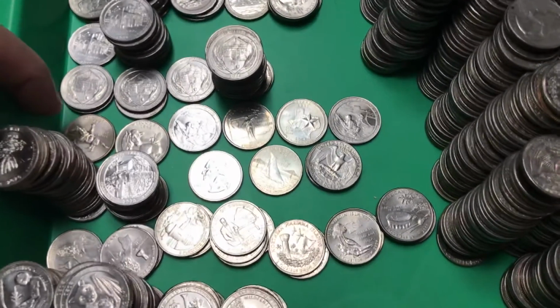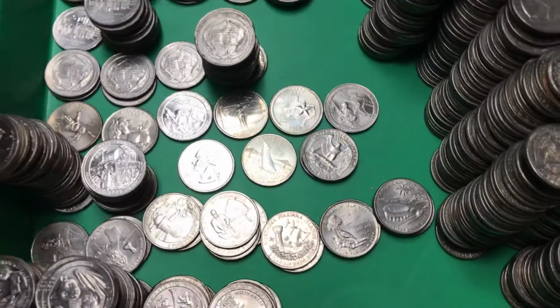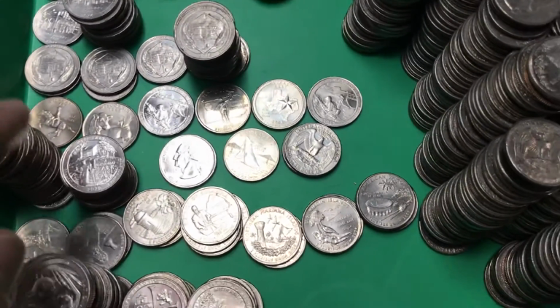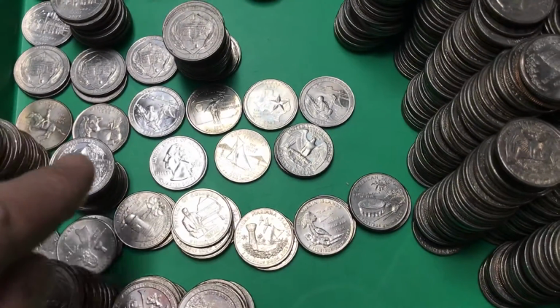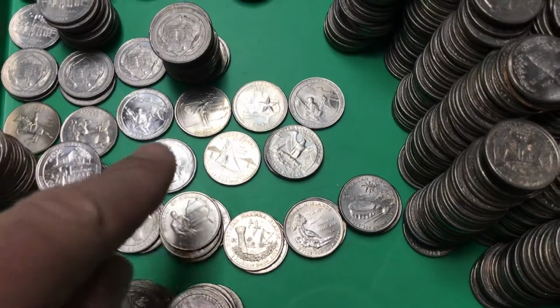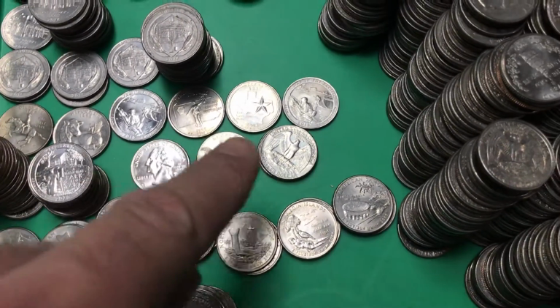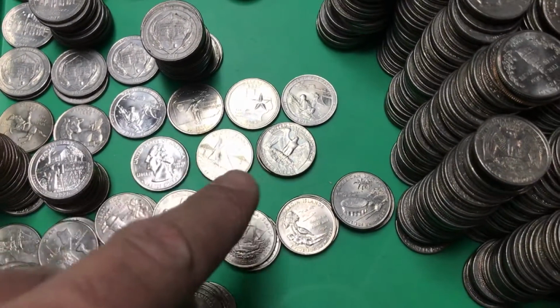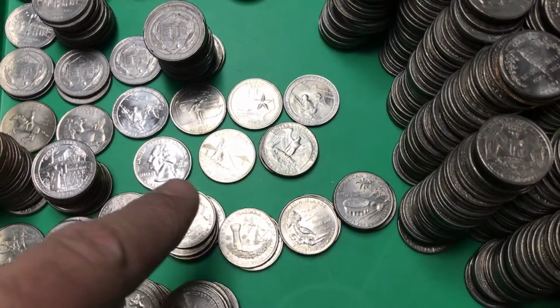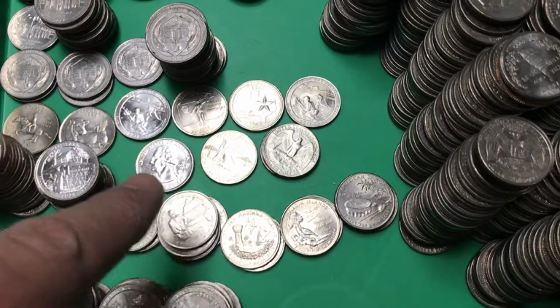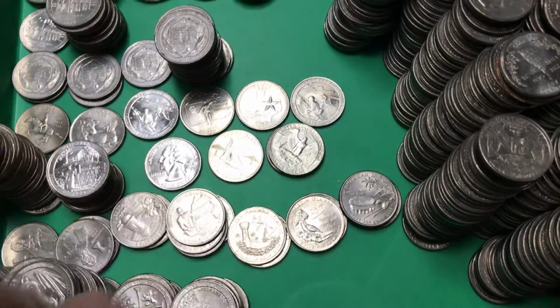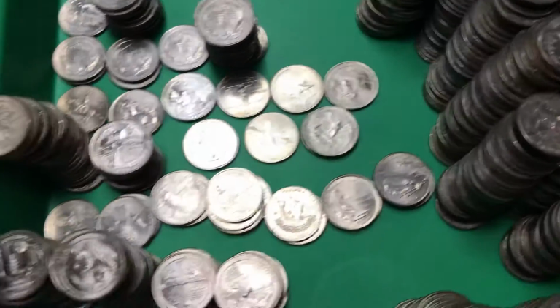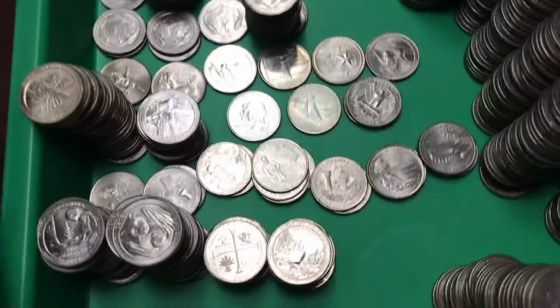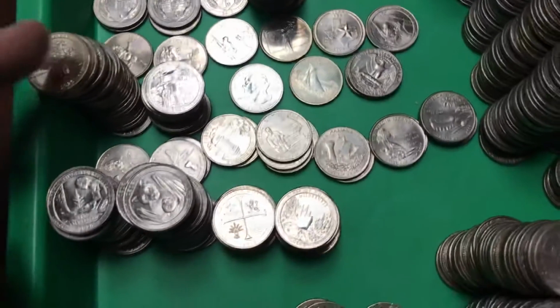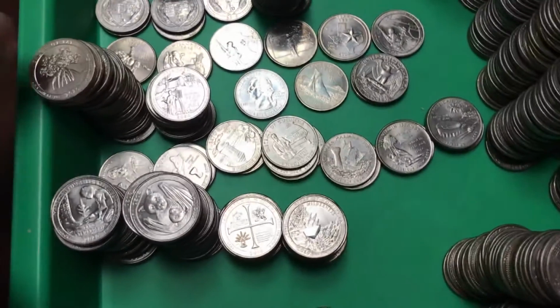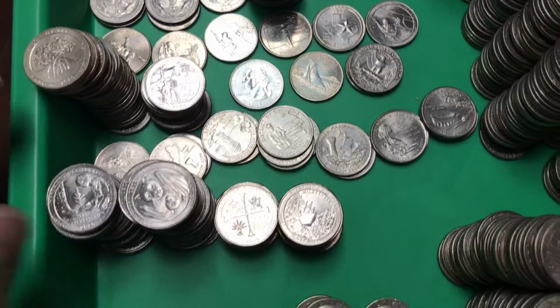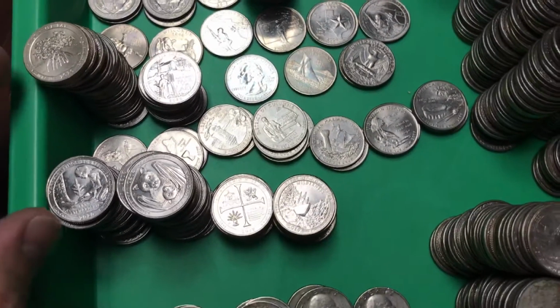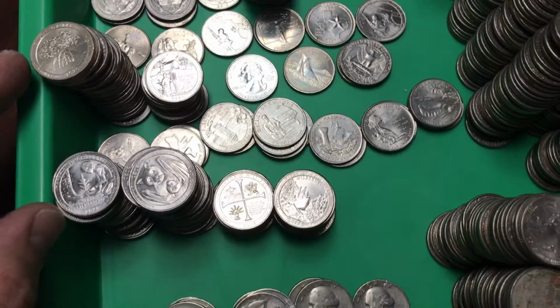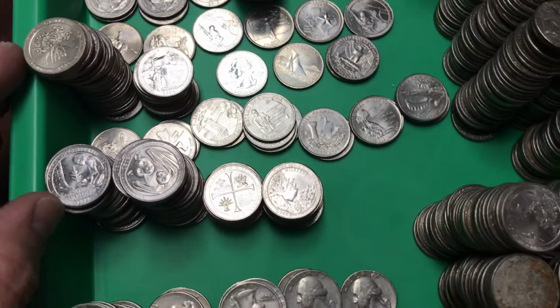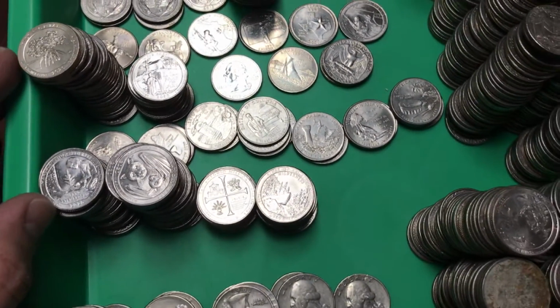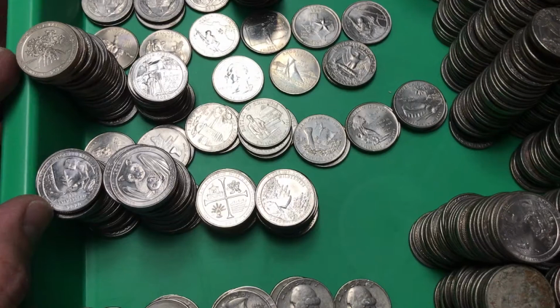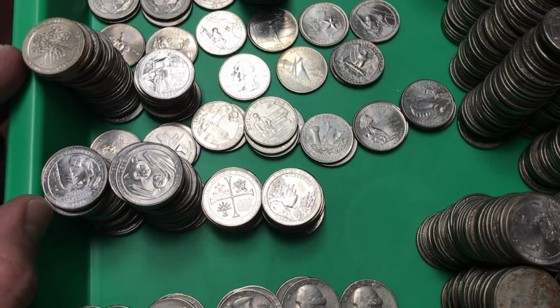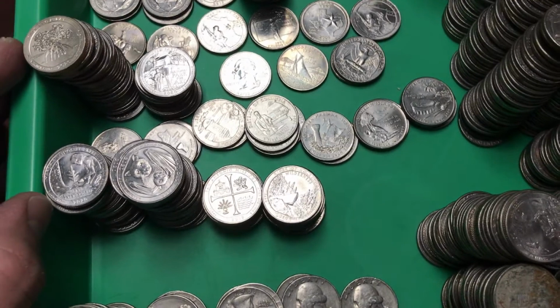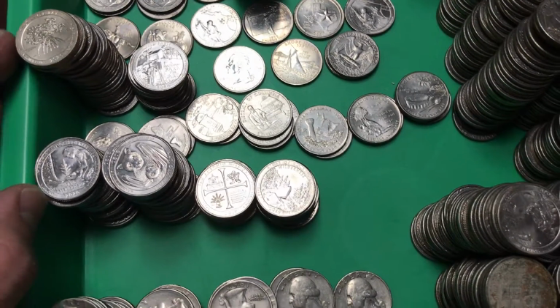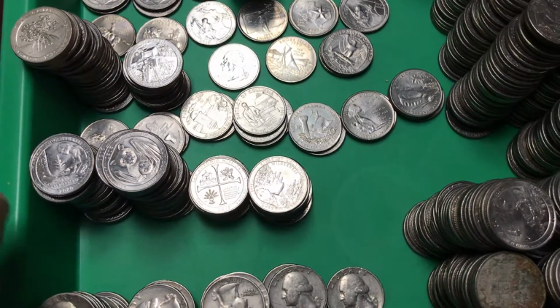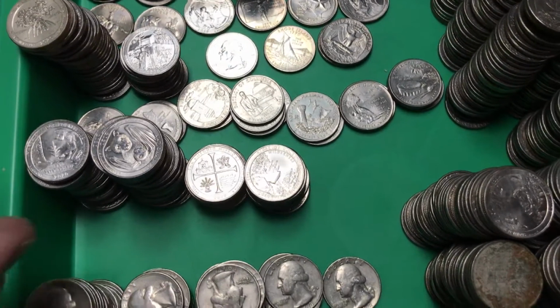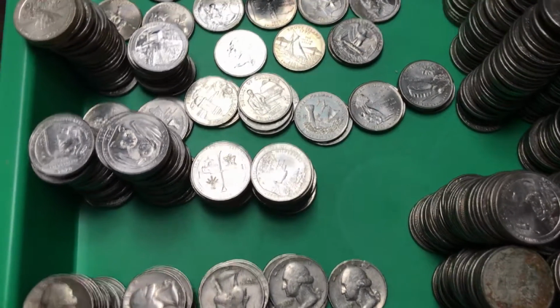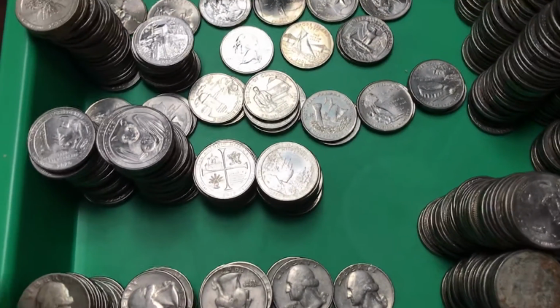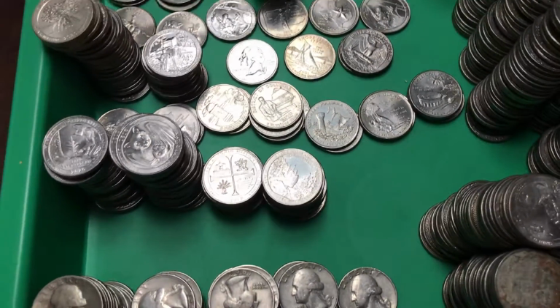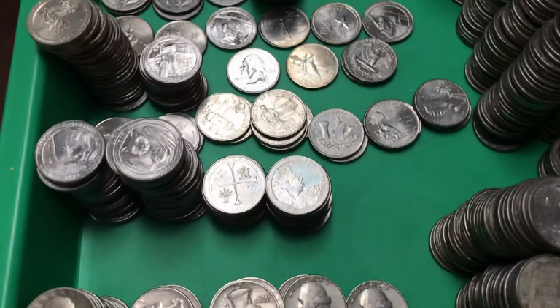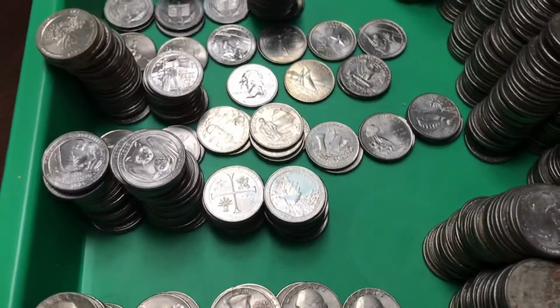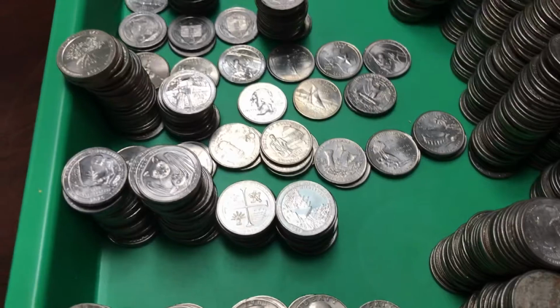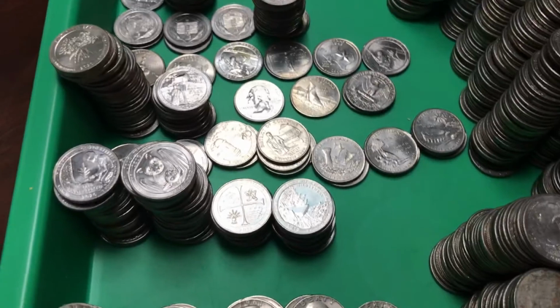I have some beautiful conditioned quarters that really caught my eye. And then 2019 and 2020 — I did not find any W's, but I want to keep those clean and separate because they're in beautiful condition.